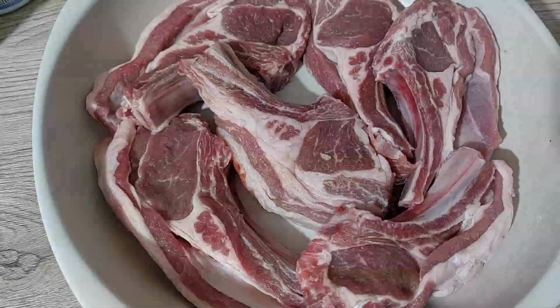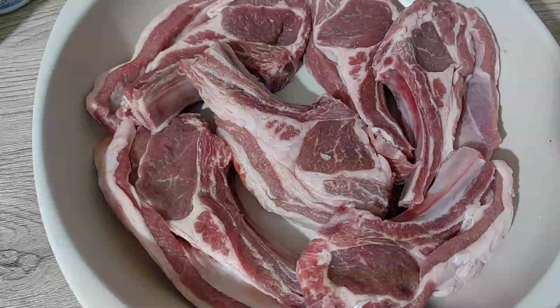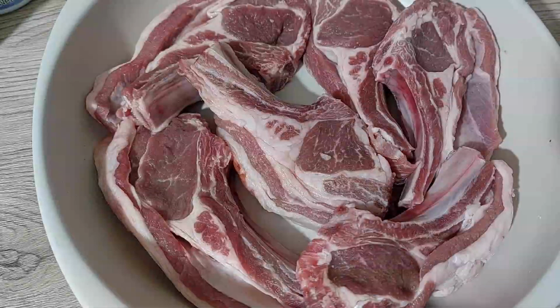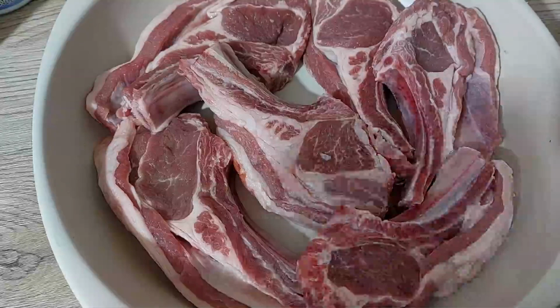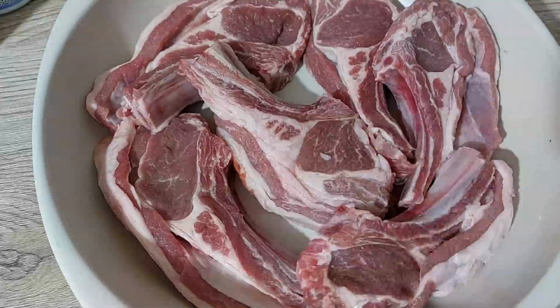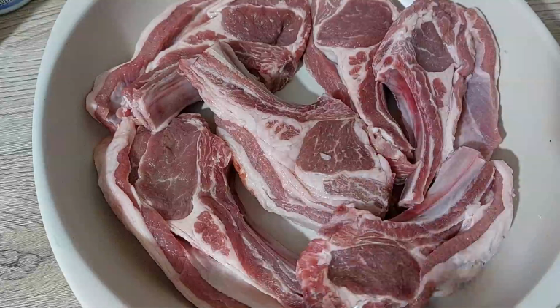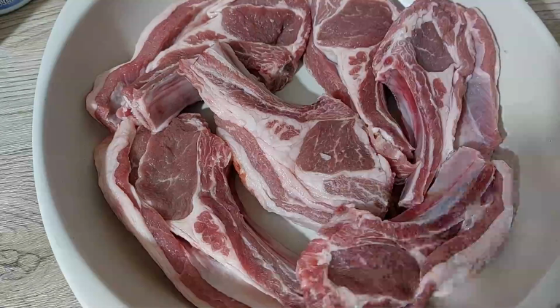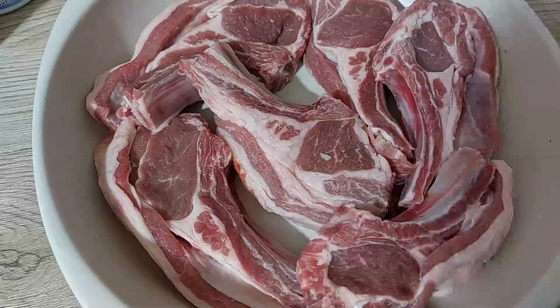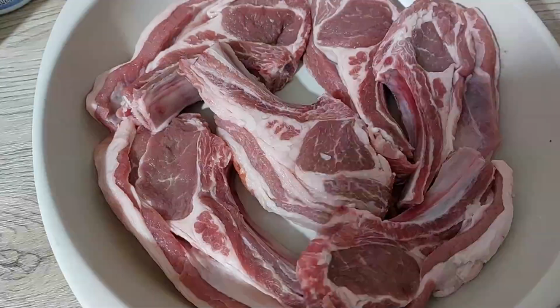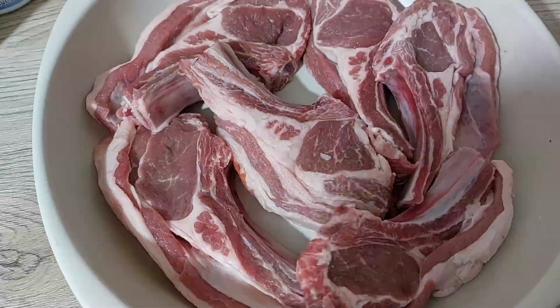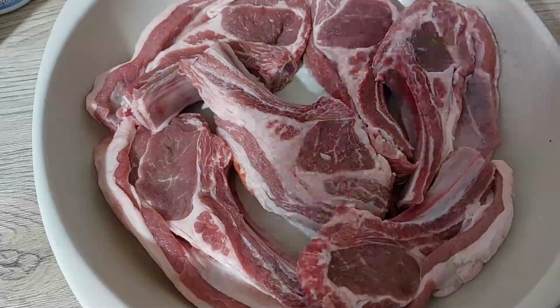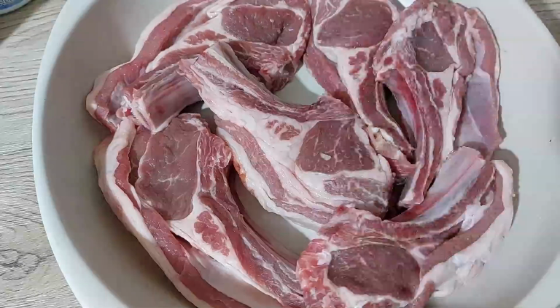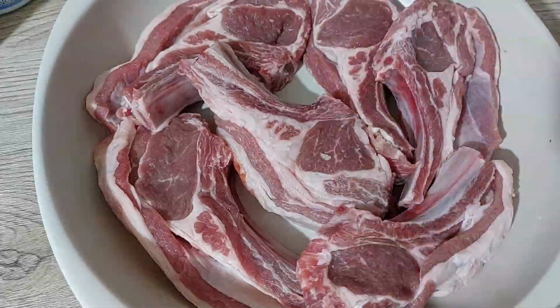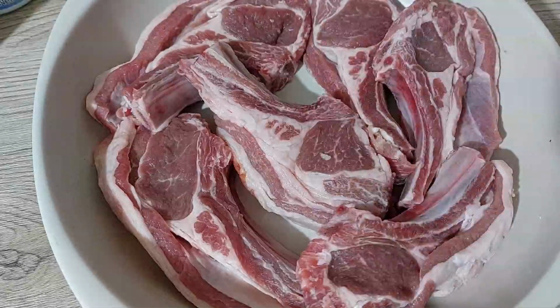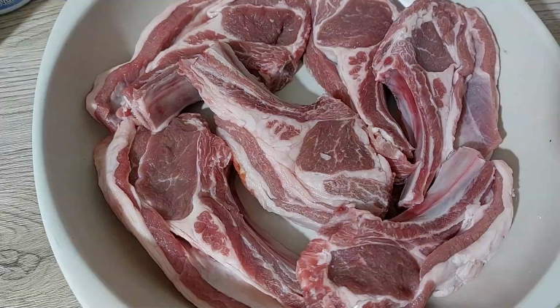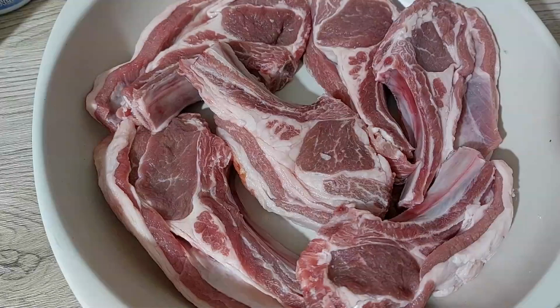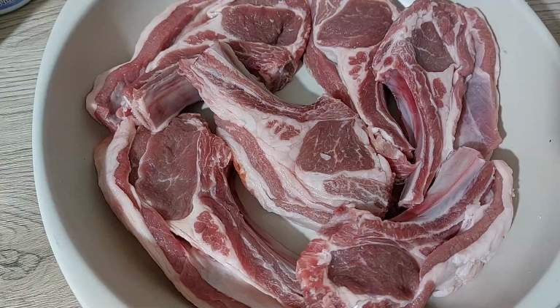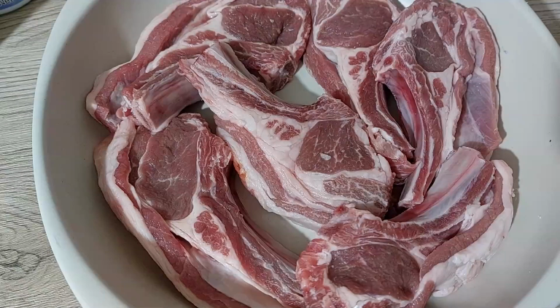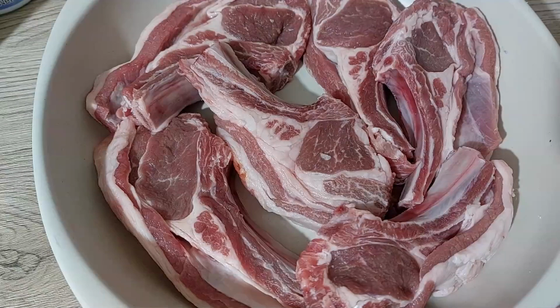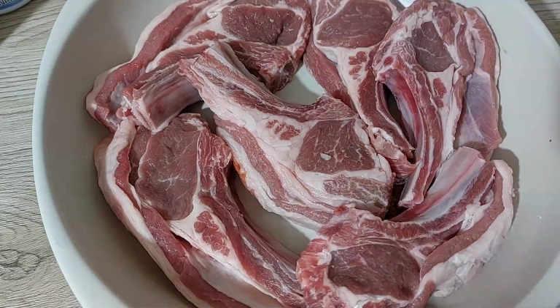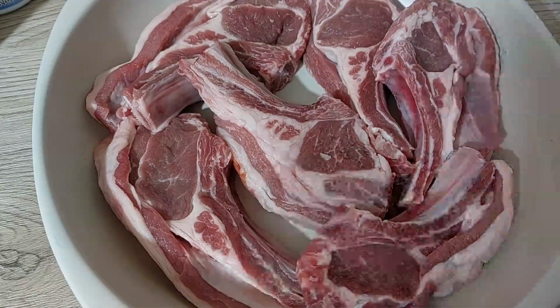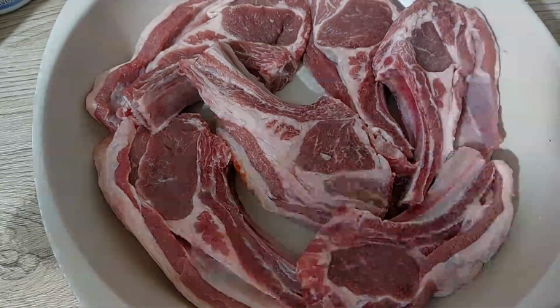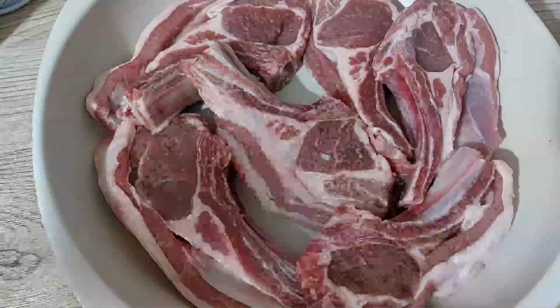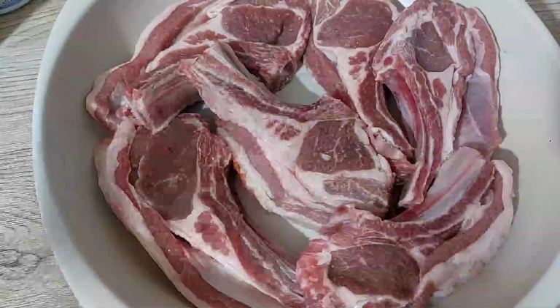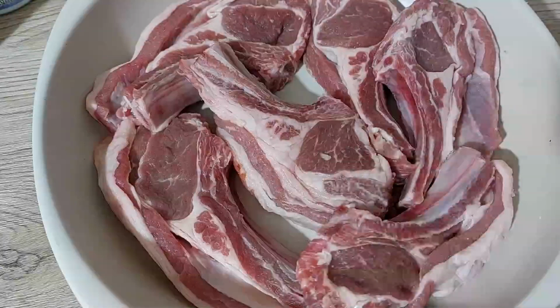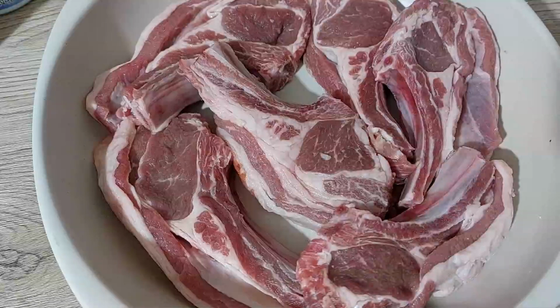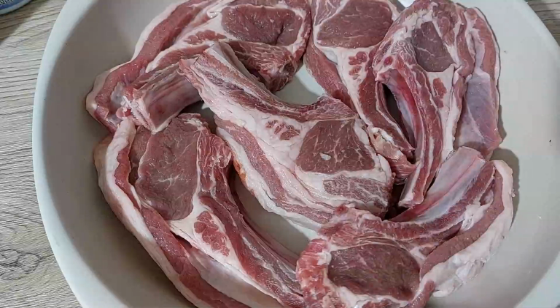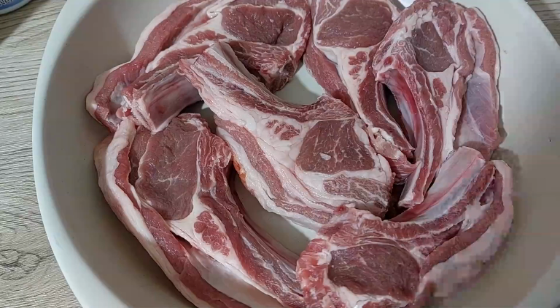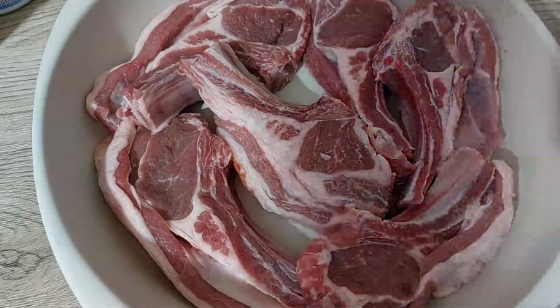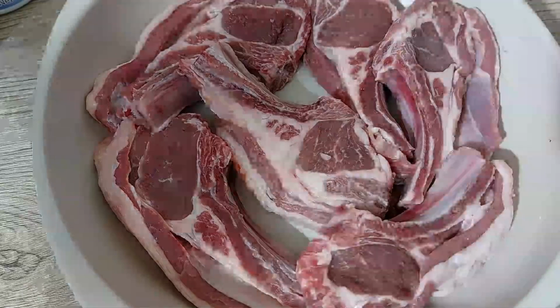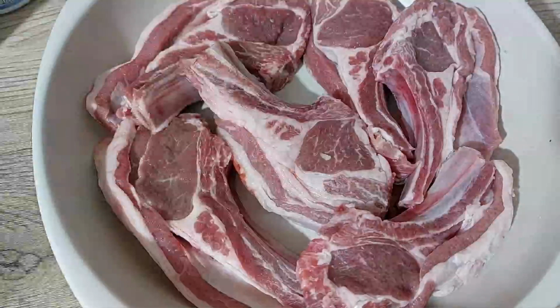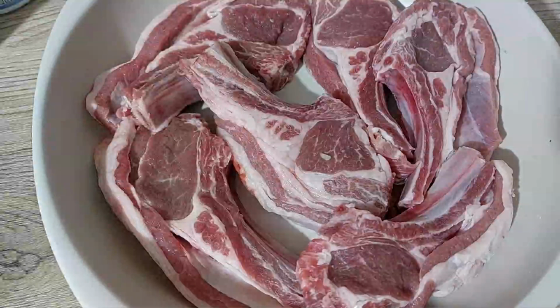Hey guys, welcome back to my channel Claudie Cooks. Today we're going to do some pan fried lamb chops spiced with the flavors of the Caribbean. Are you ready for it?